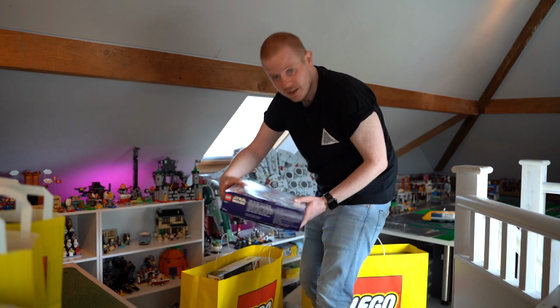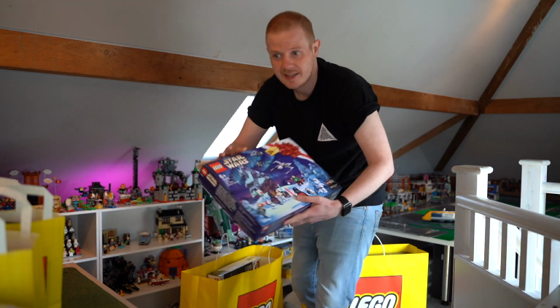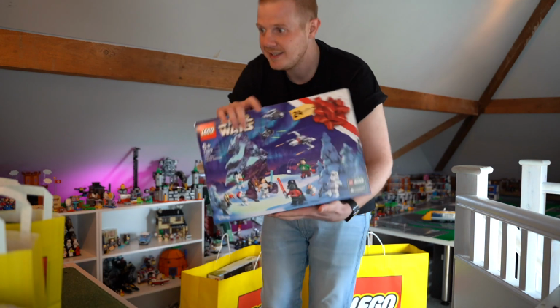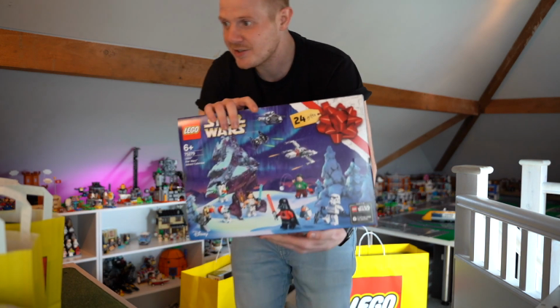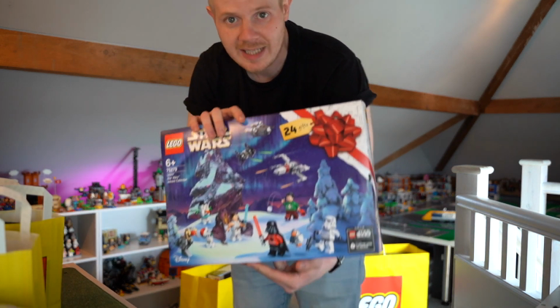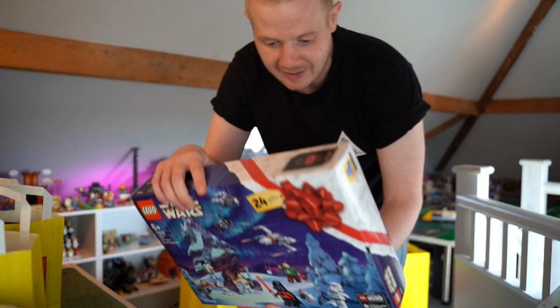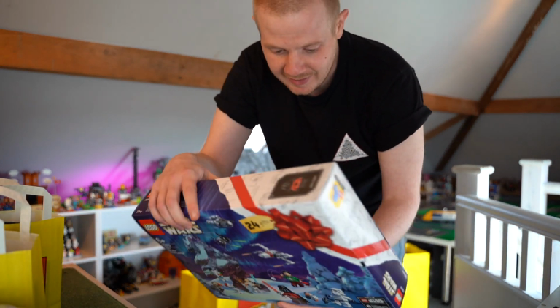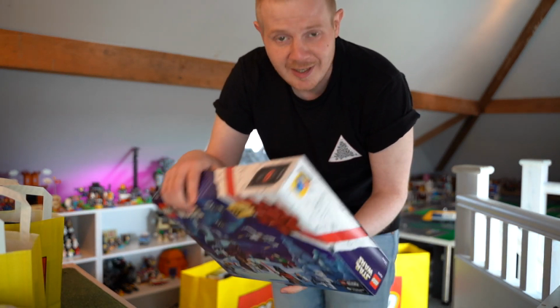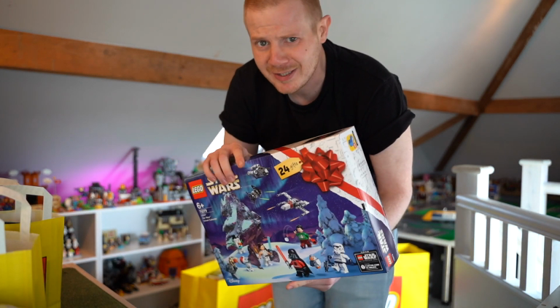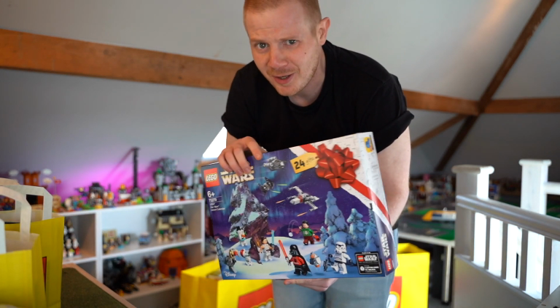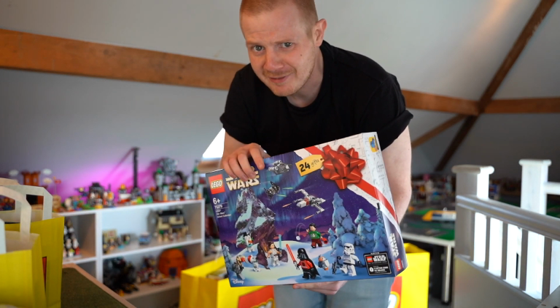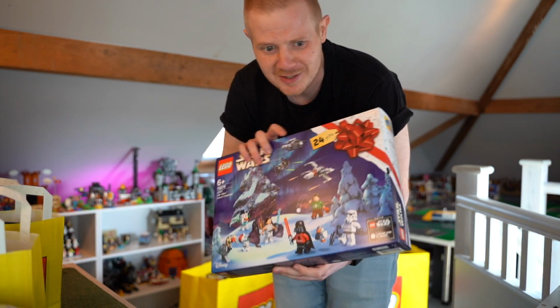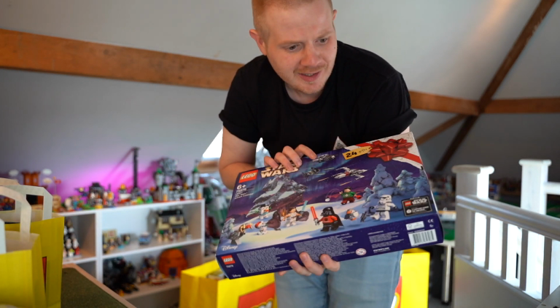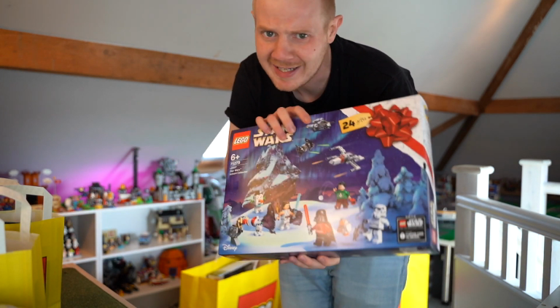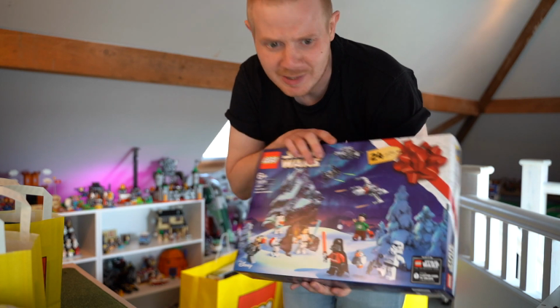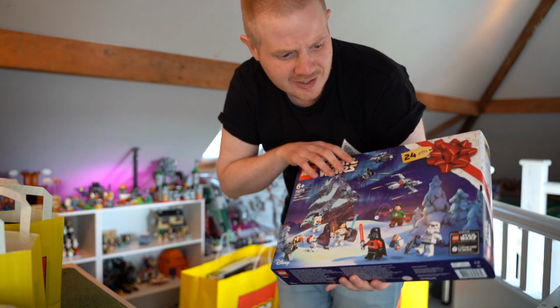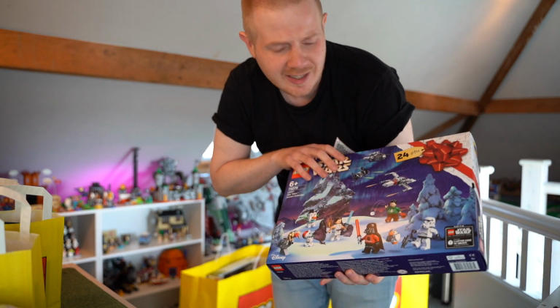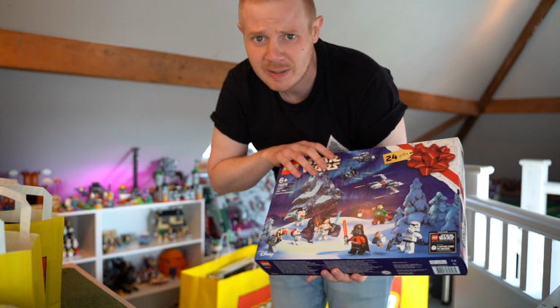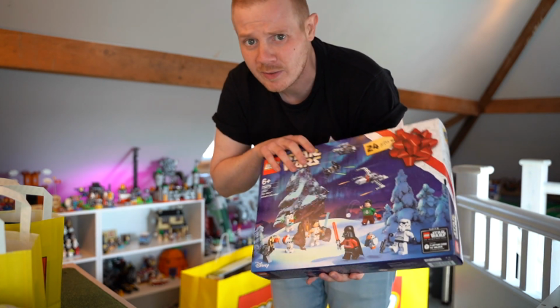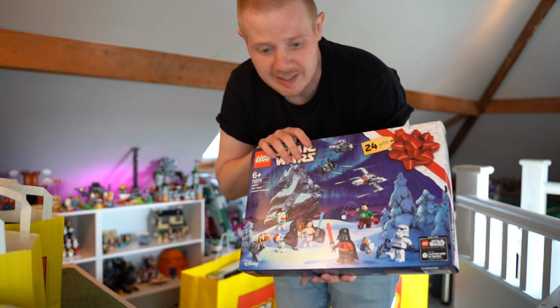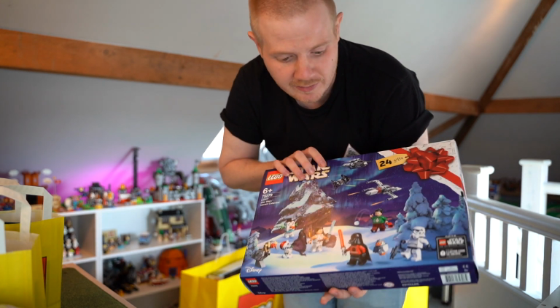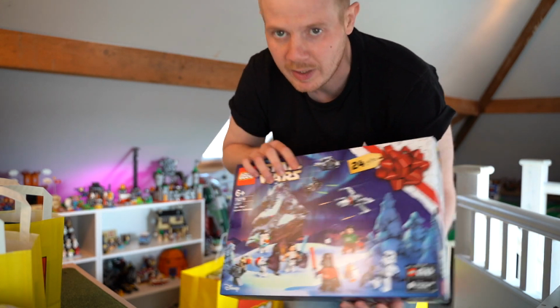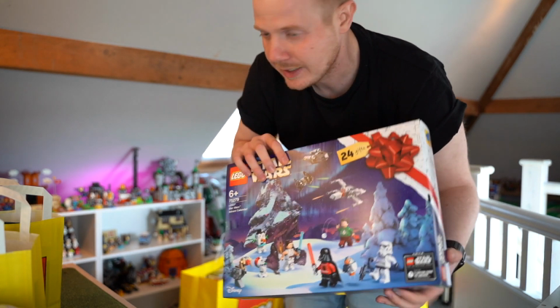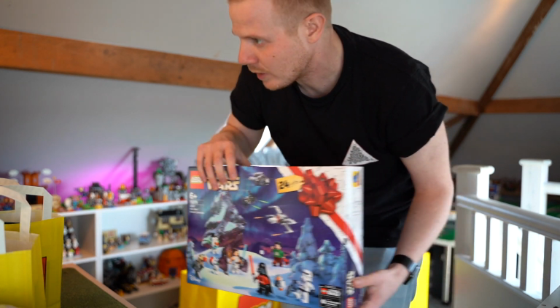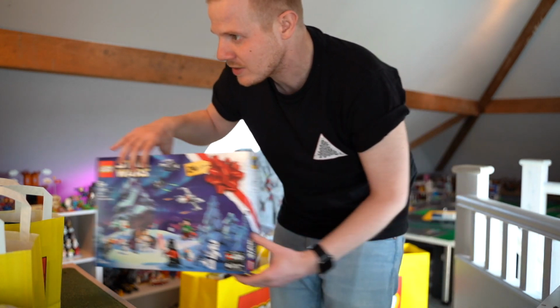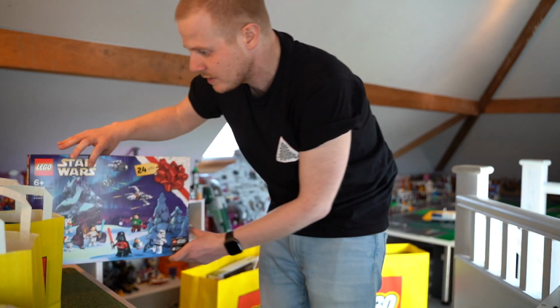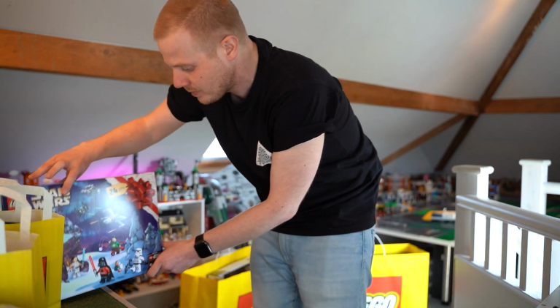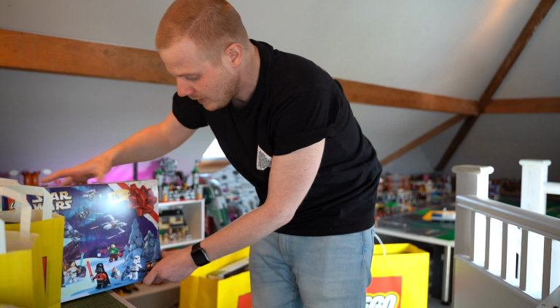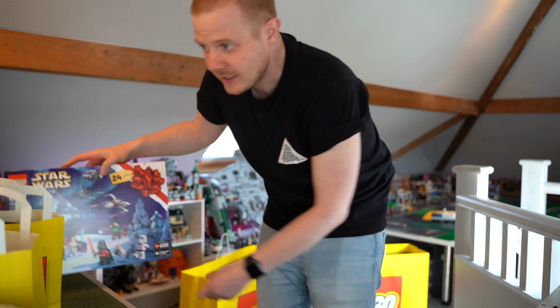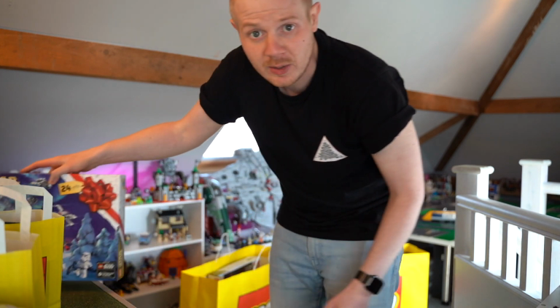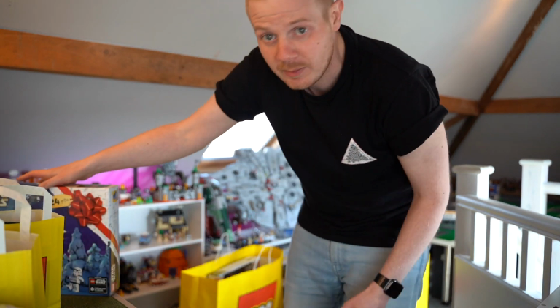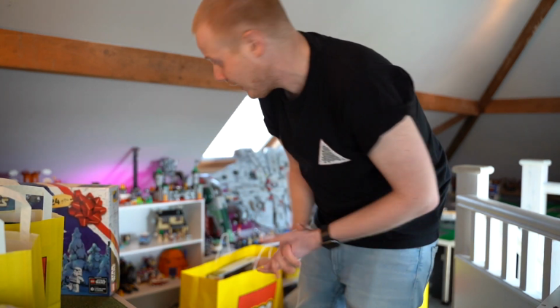Okay, so this is the Star Wars advent calendar. Bit early for Star Wars advent calendars, but I'll get it ready because last year they pretty much sold out by the time I went to go get one — I was one of the last ones in the shop. So that's pretty awesome that we've got that.